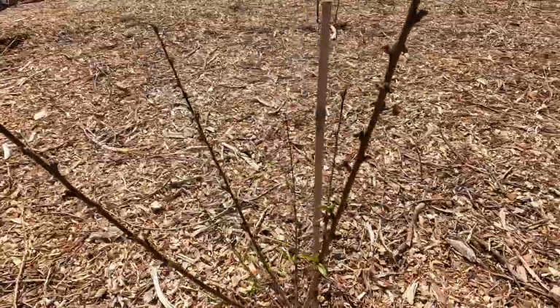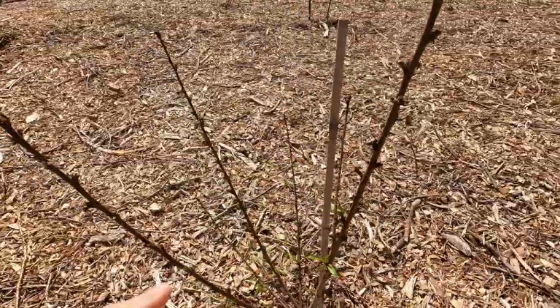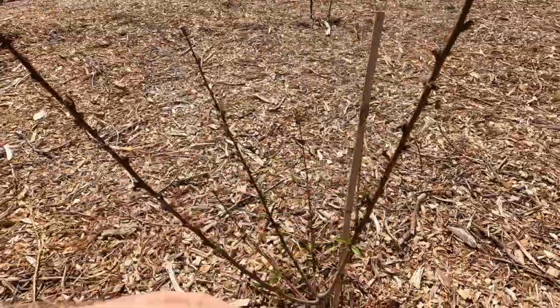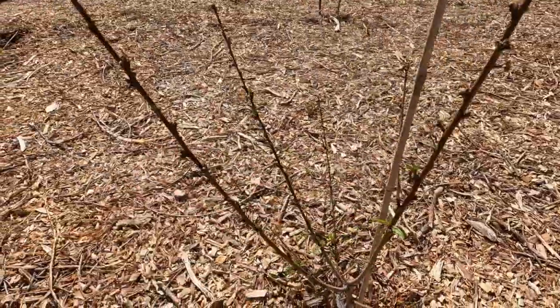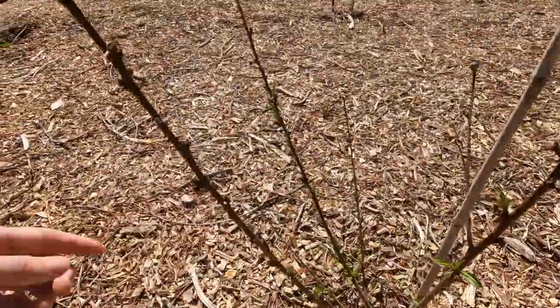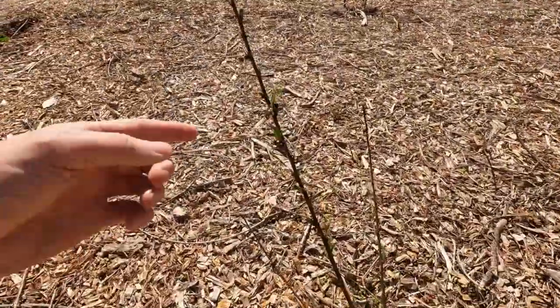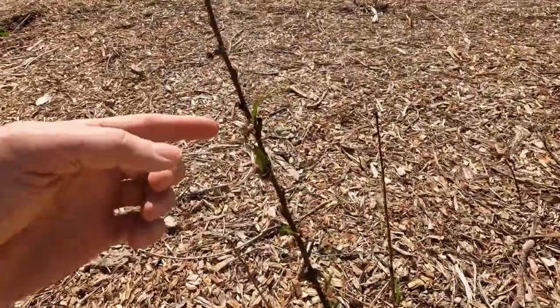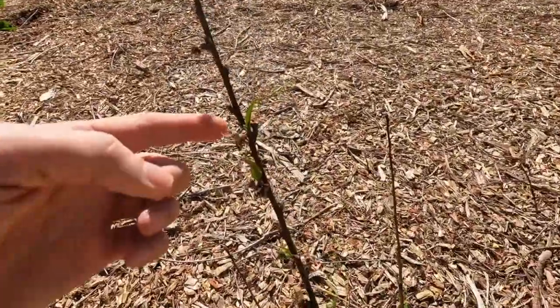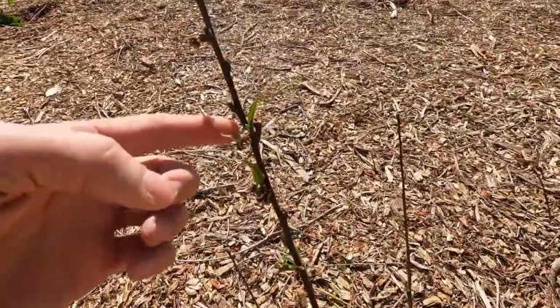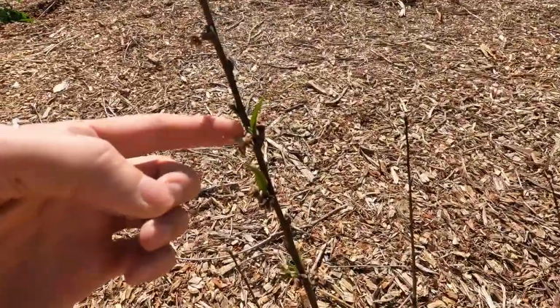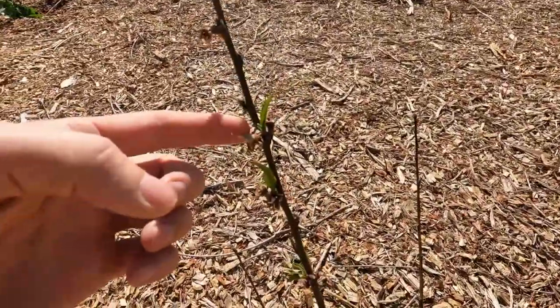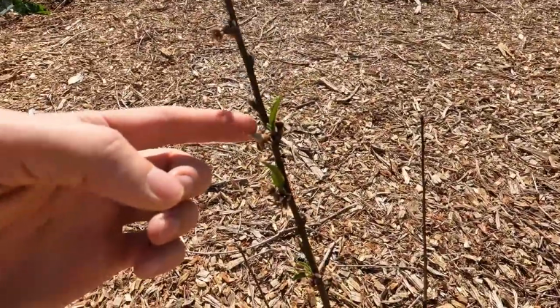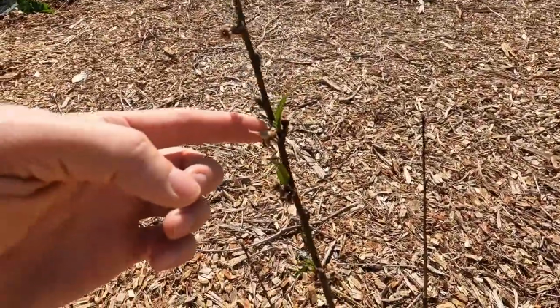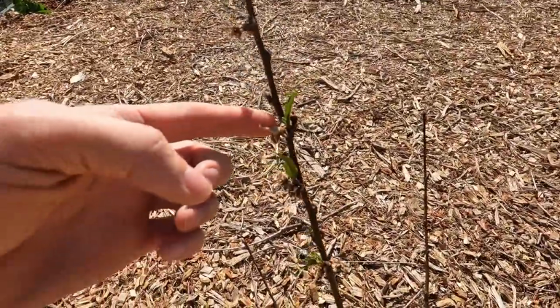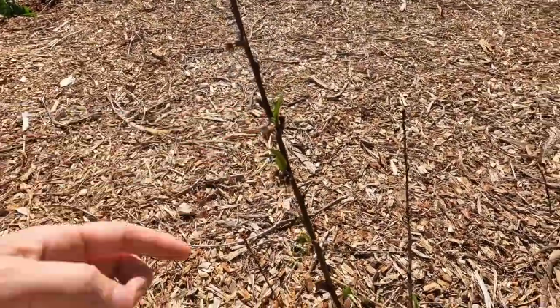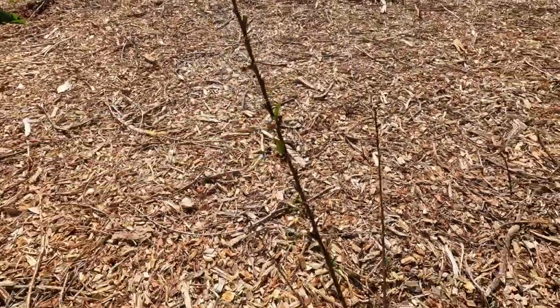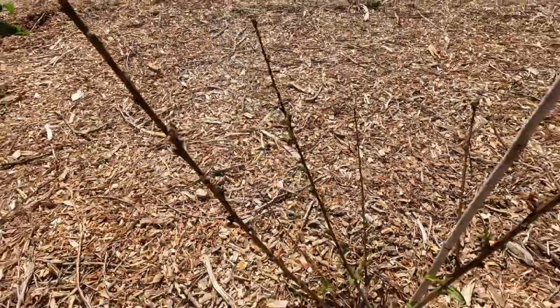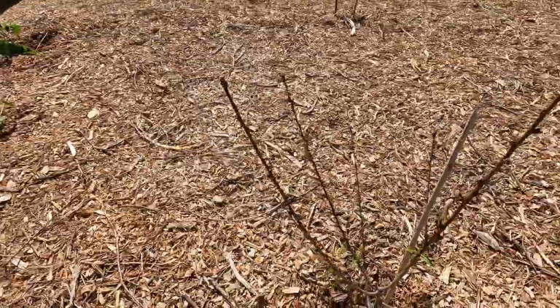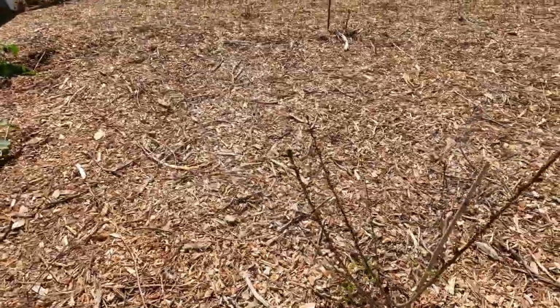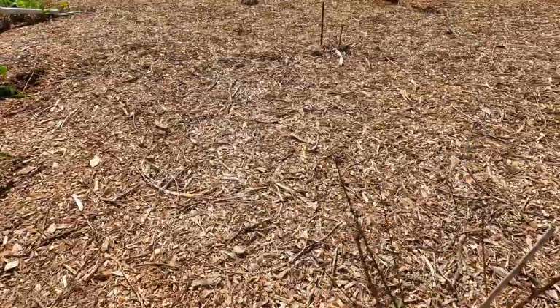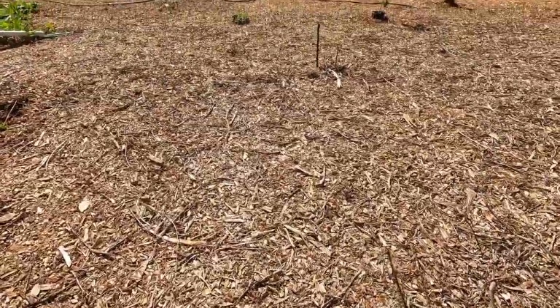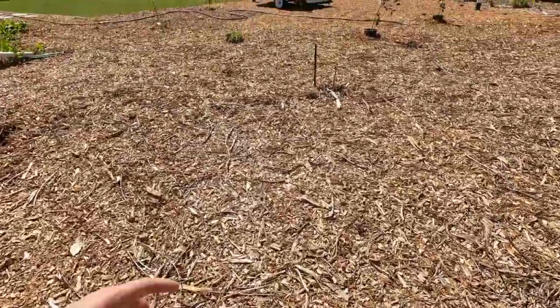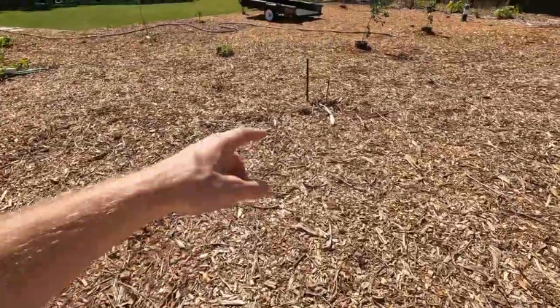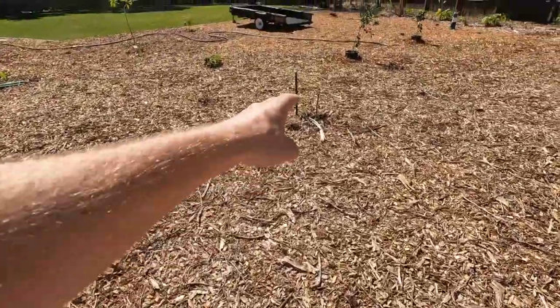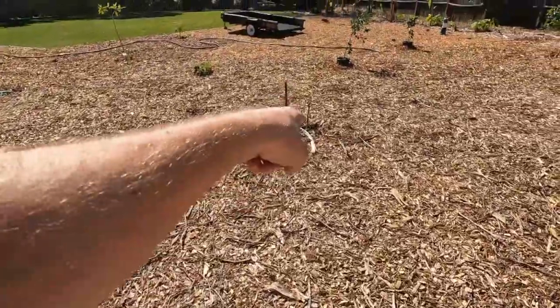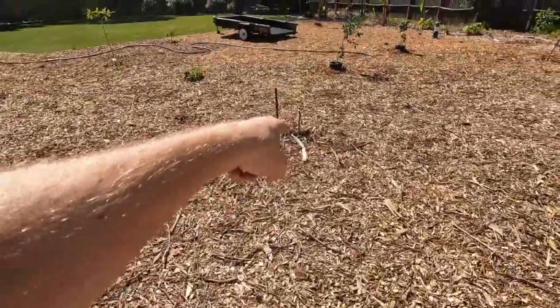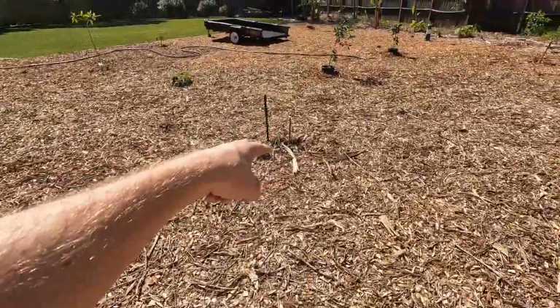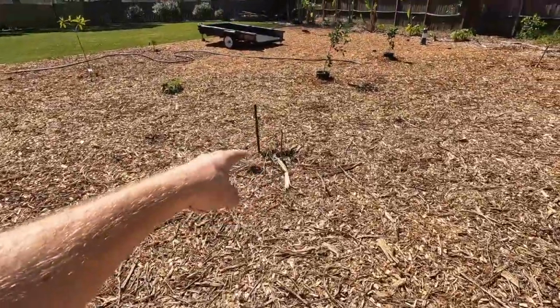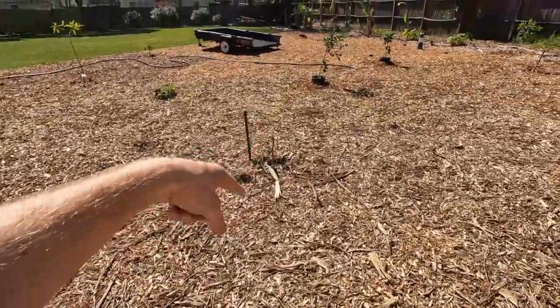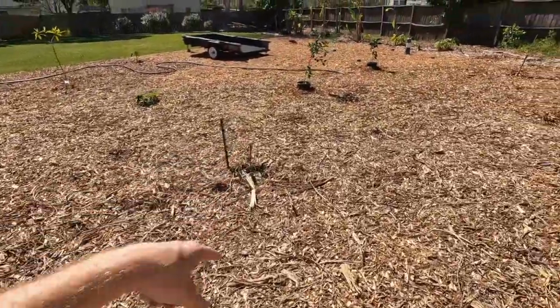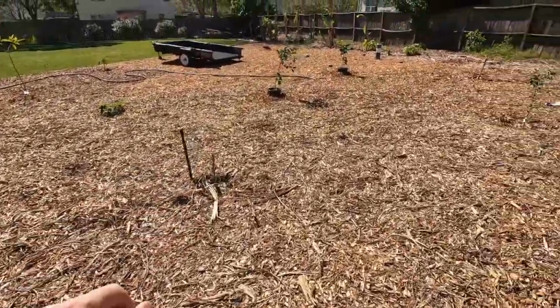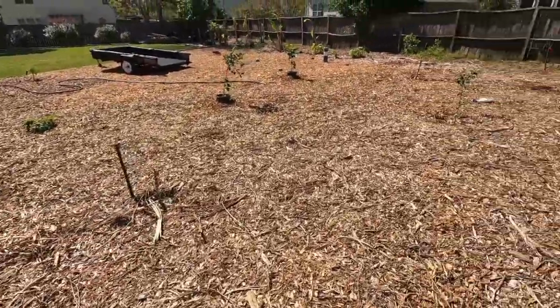The other peaches look better. Most of them look like they got nipped by almost a frost. There's what's left of the persimmon stick that I accidentally ran over with the trailer.